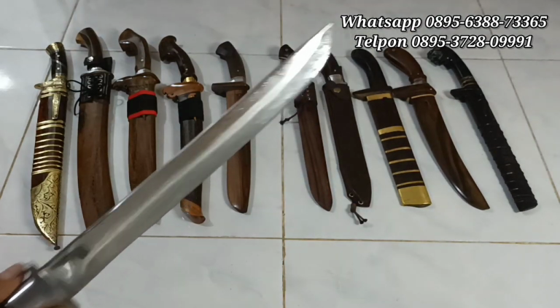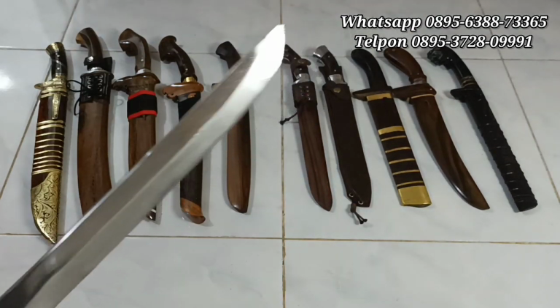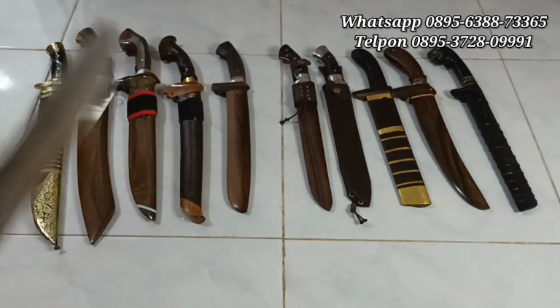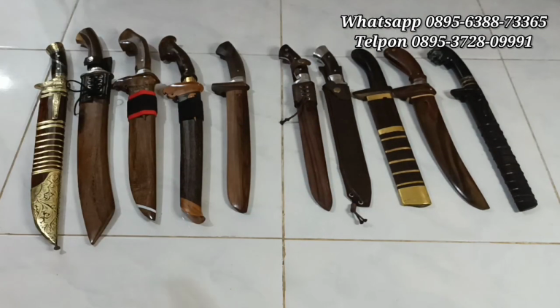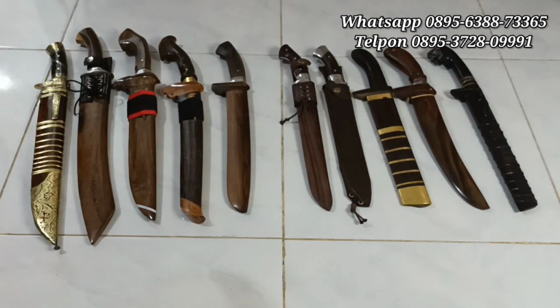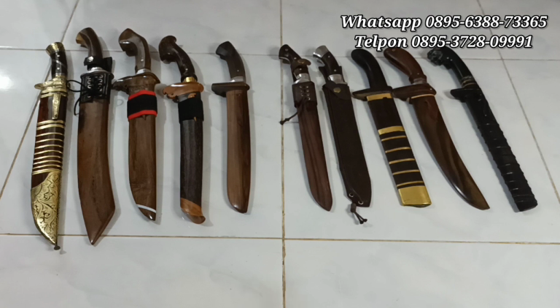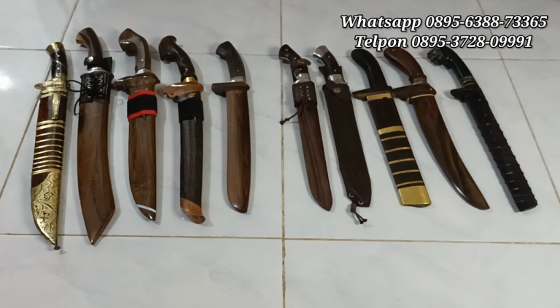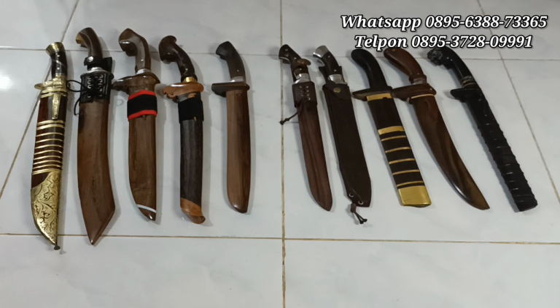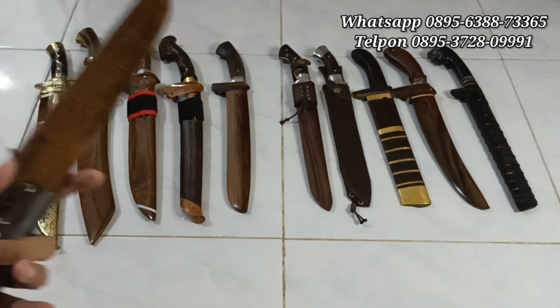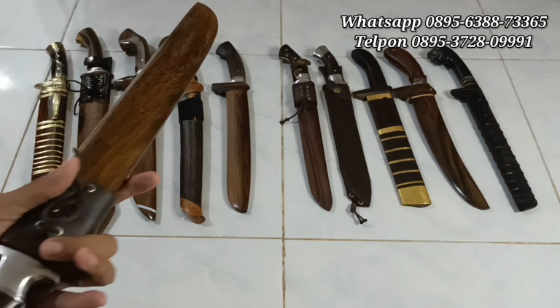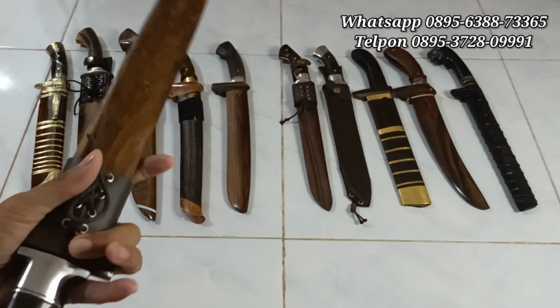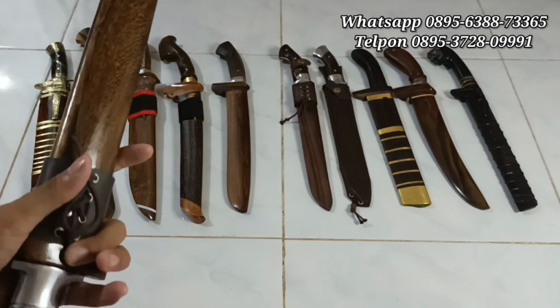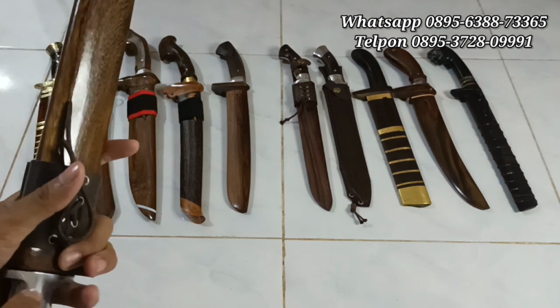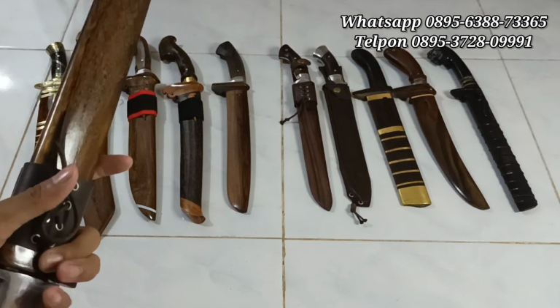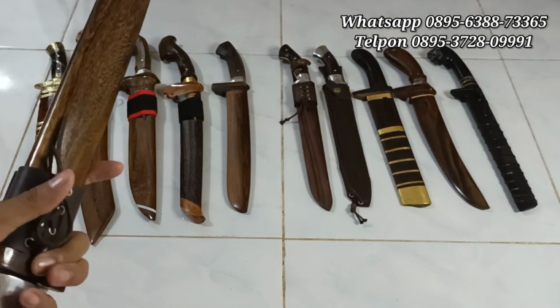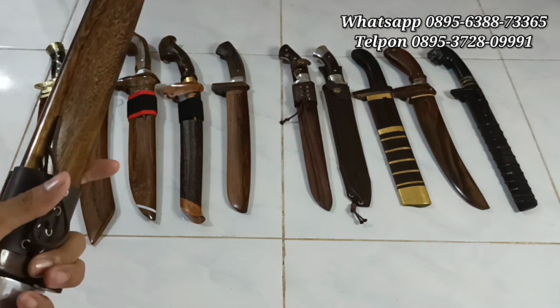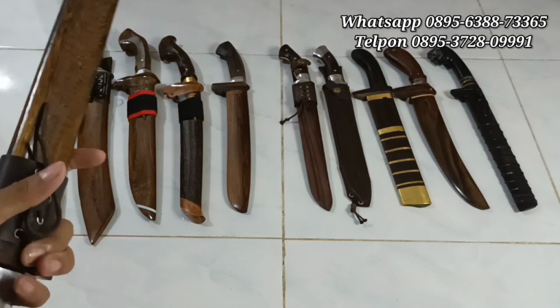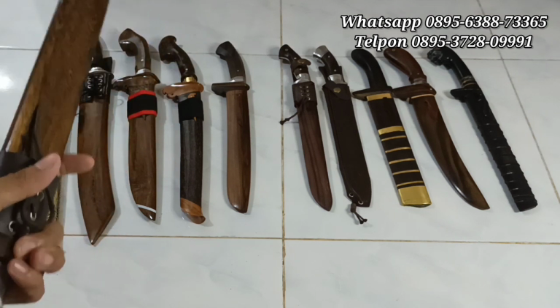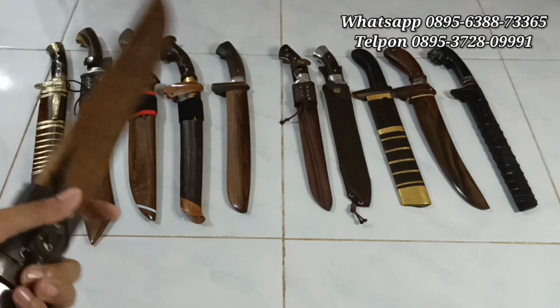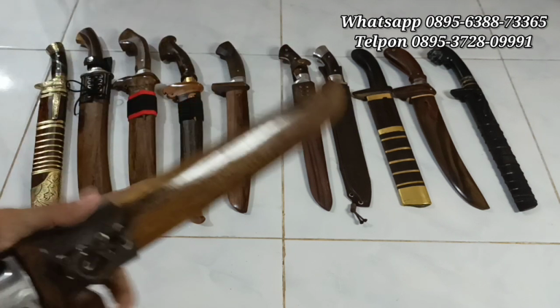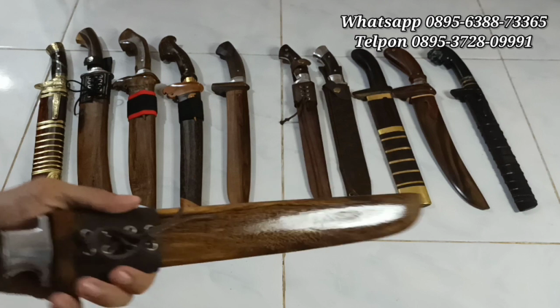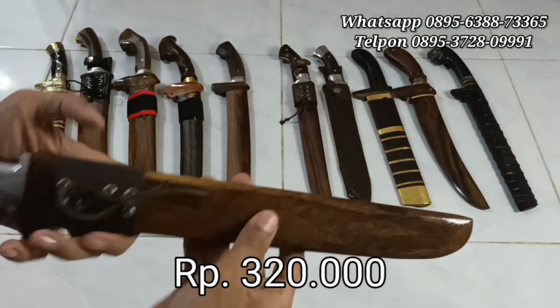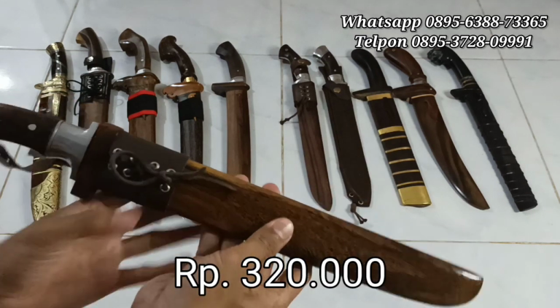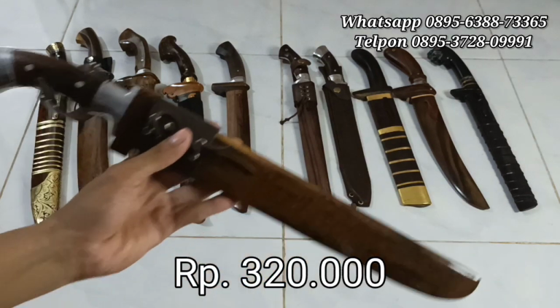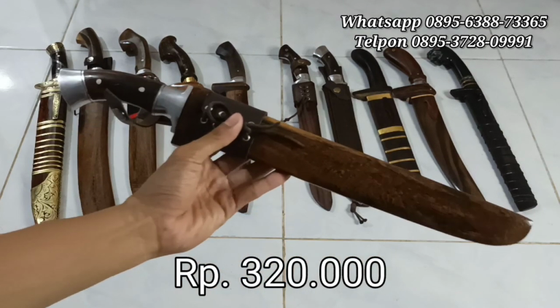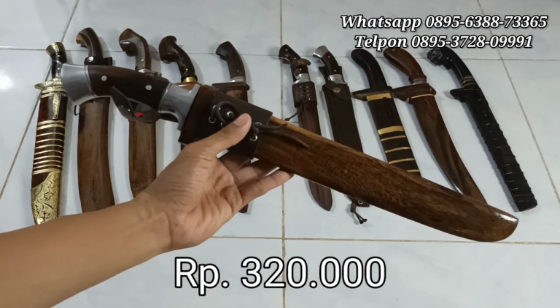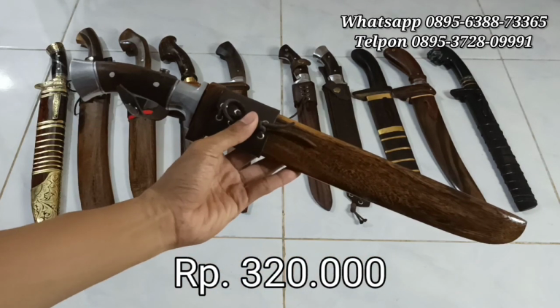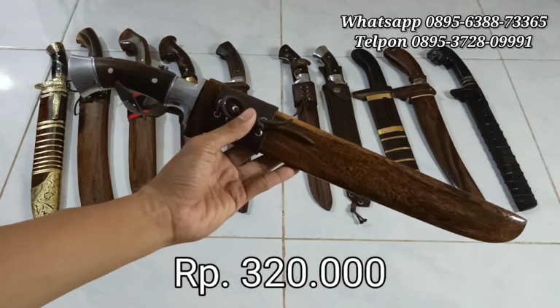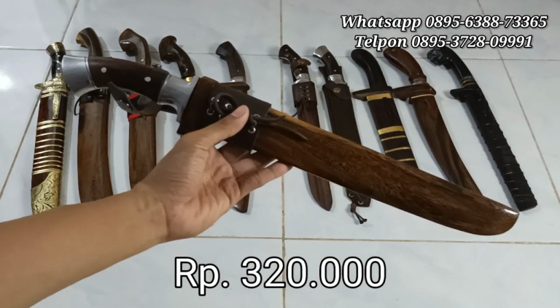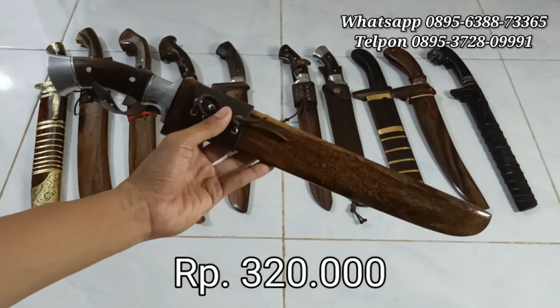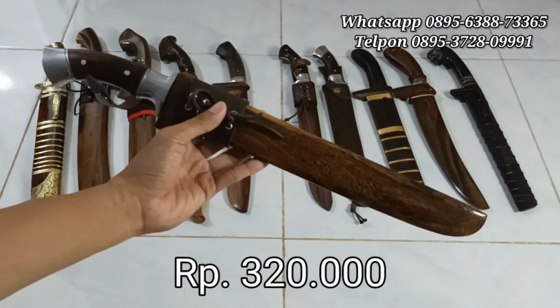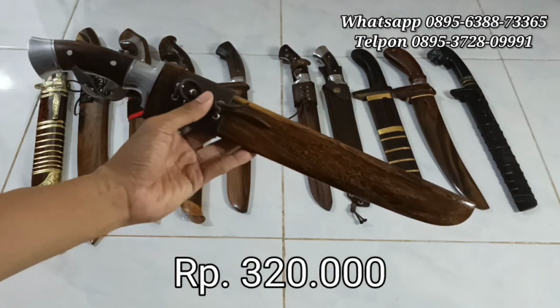Mantep banget, keren banget ya. Jika berminat, bisa langsung beli custom. Bahan bajak per, 320 ribu rupiah saja. Screenshot saja ya.